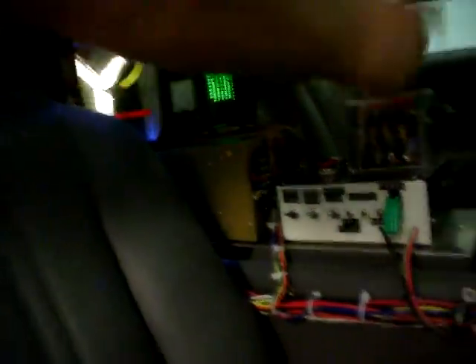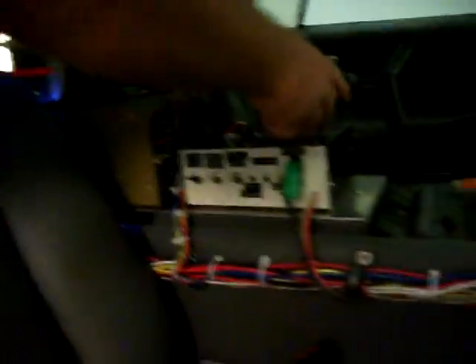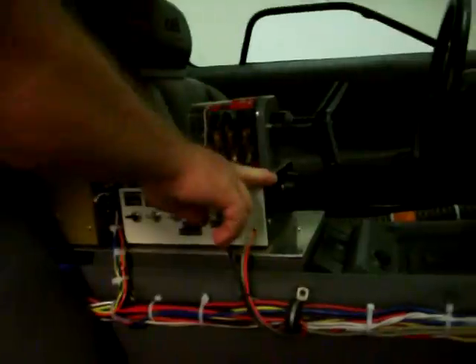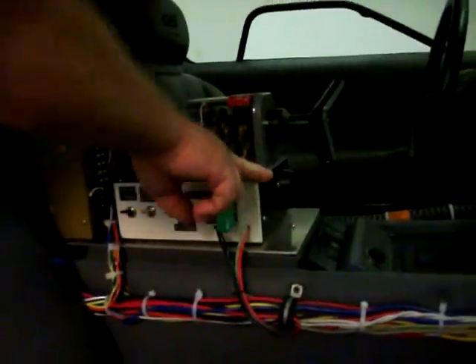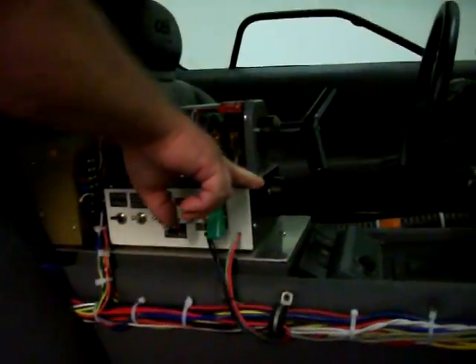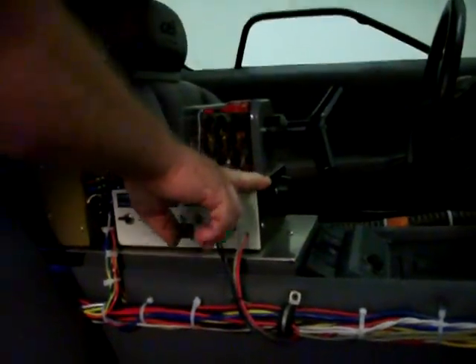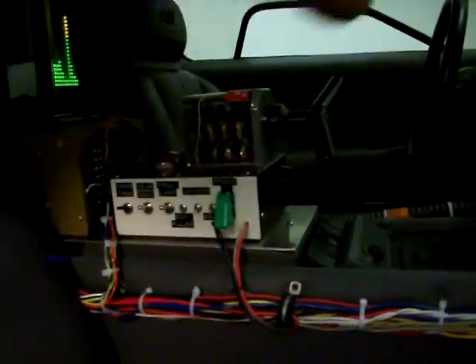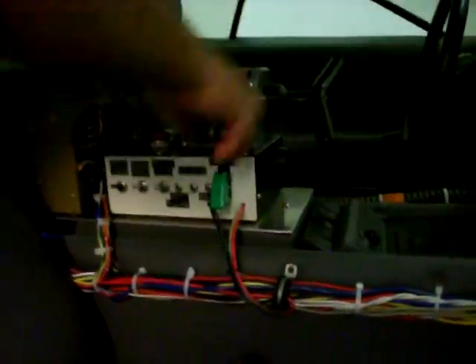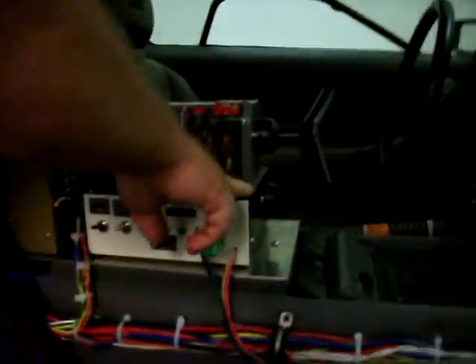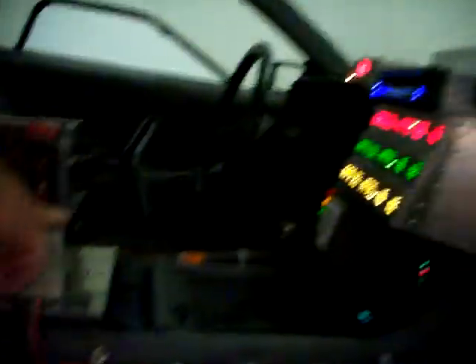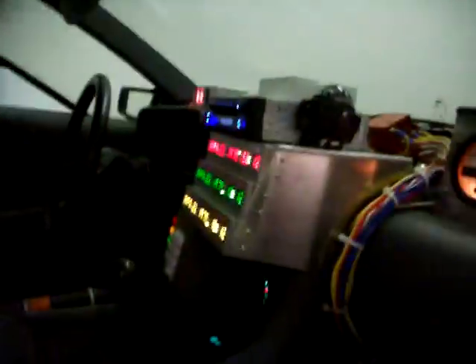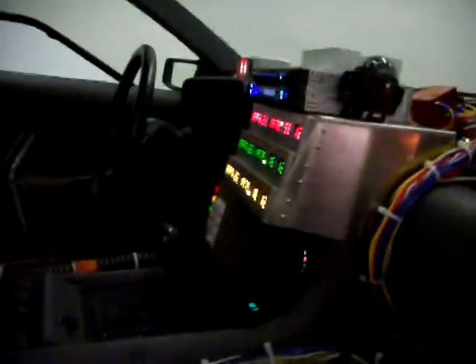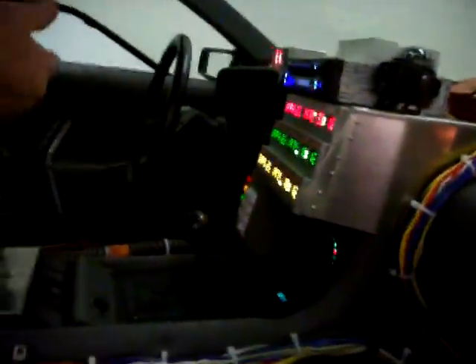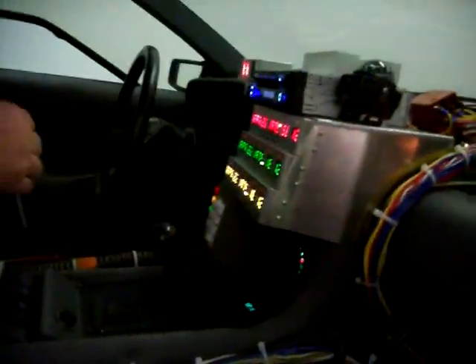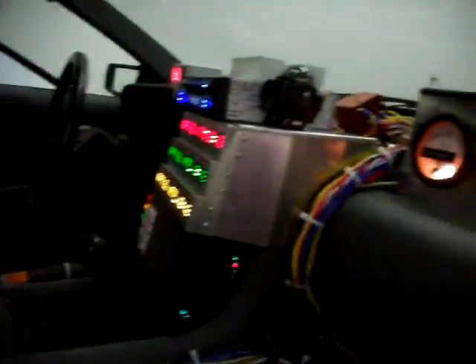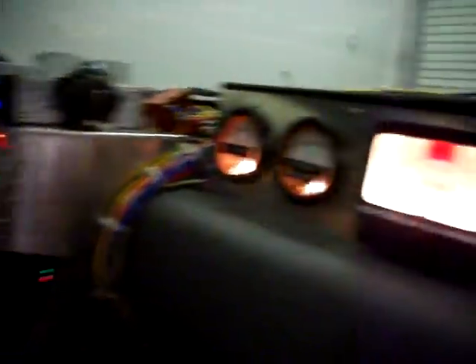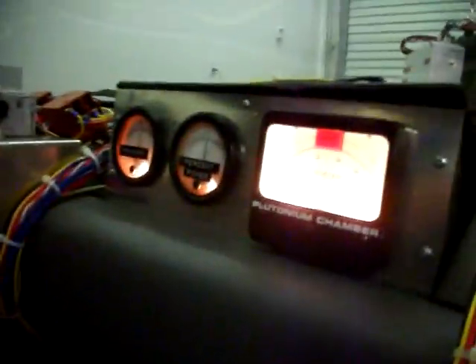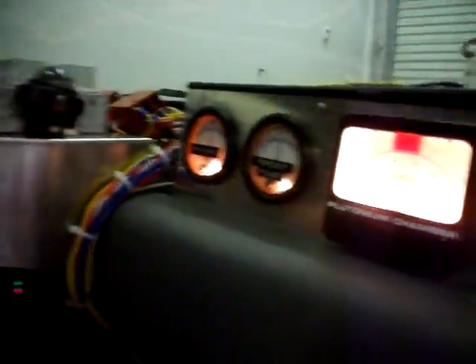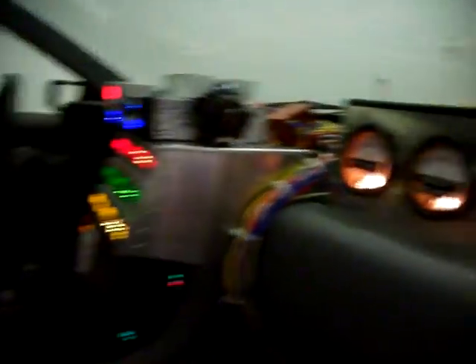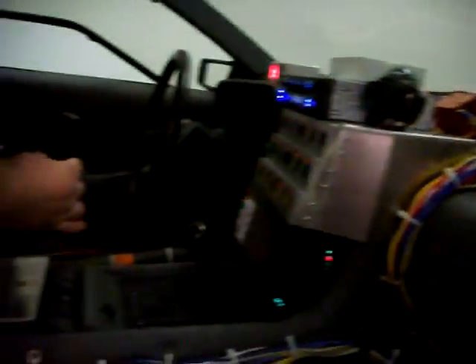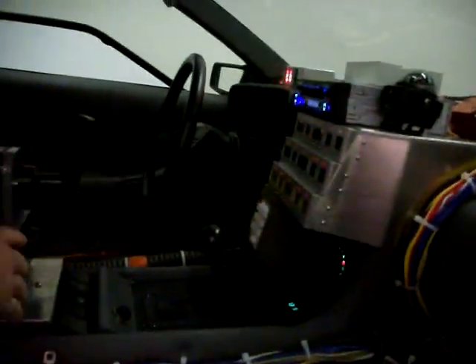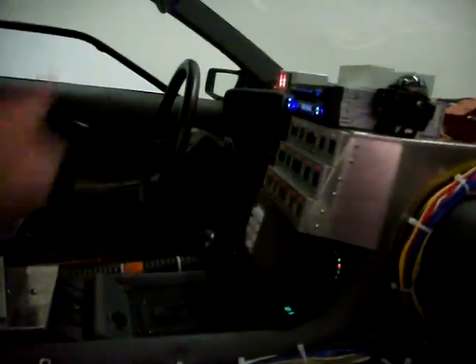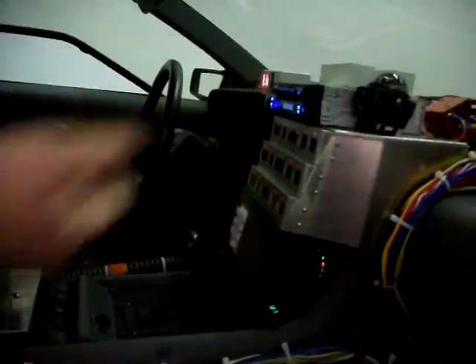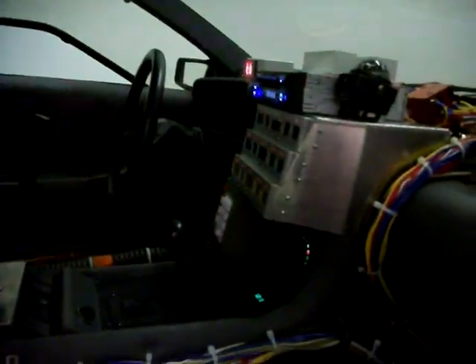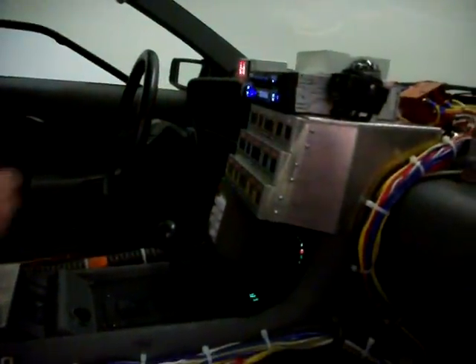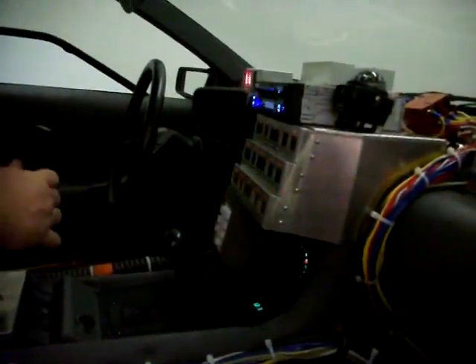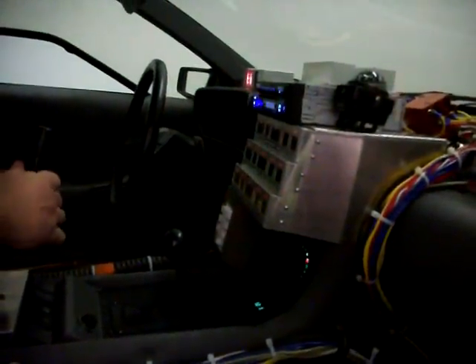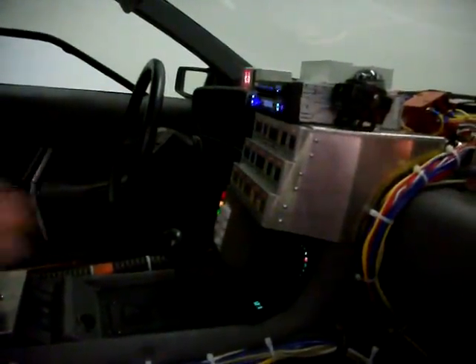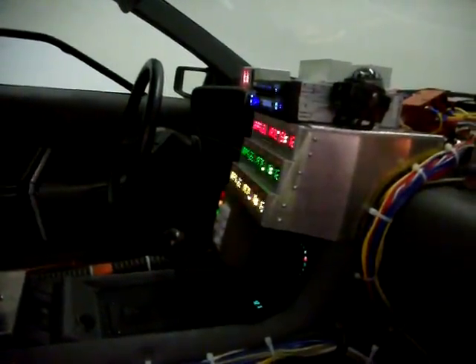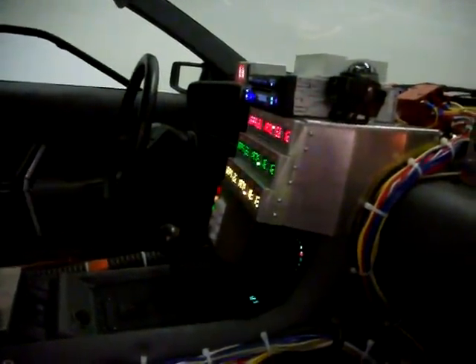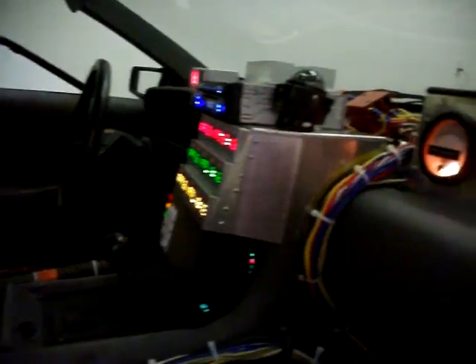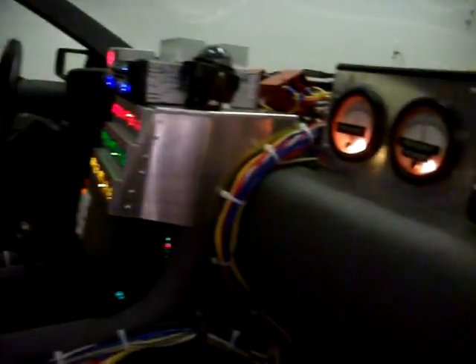The Y handle works just as it did in the movie. See, it turns all the time circuits on and the plutonium meters and the speedometer. You turn the time handle off, everything's off. Turn the time handle on, everything comes back to life.